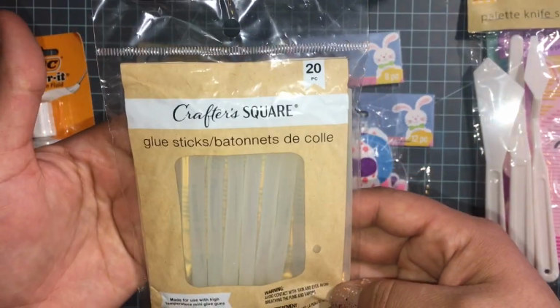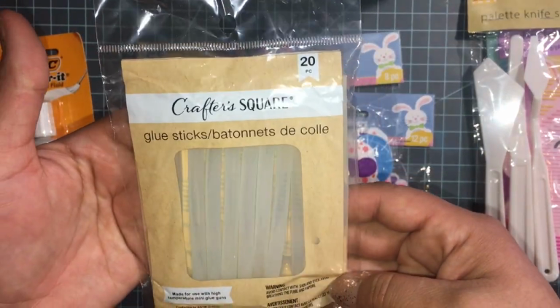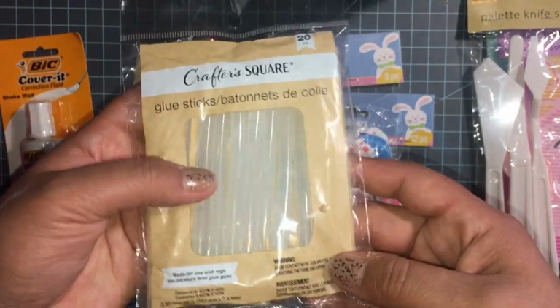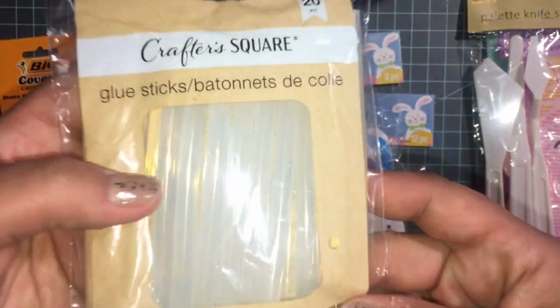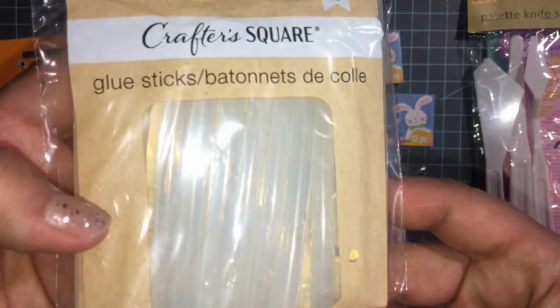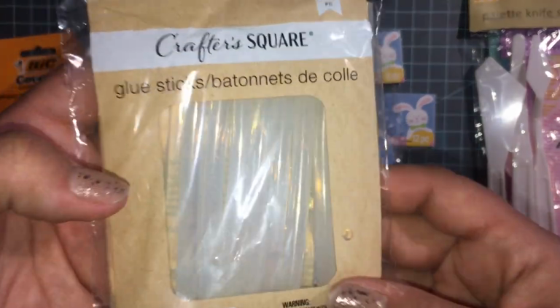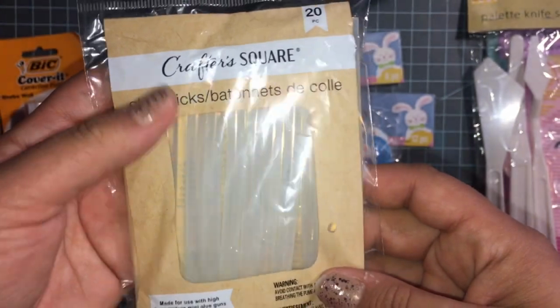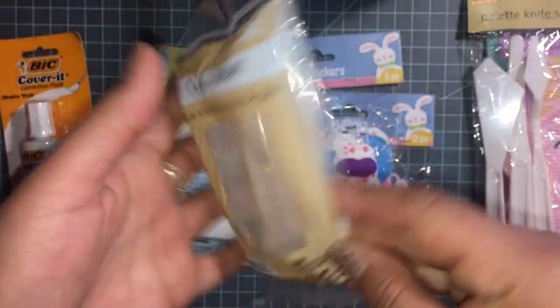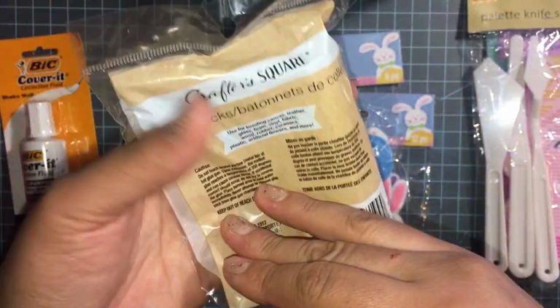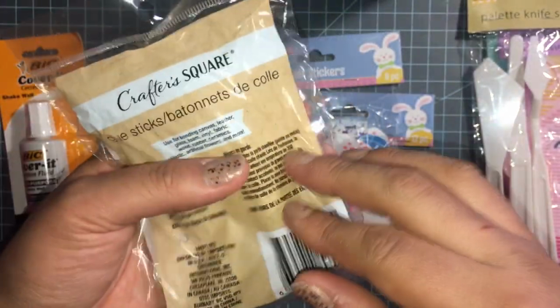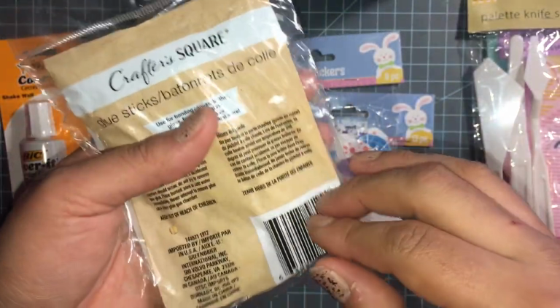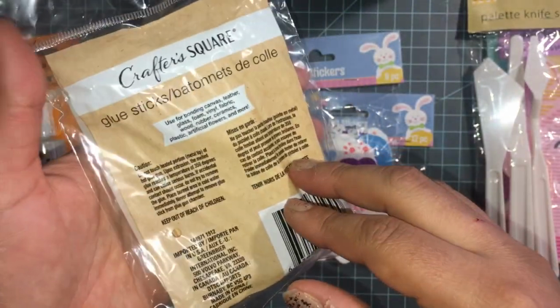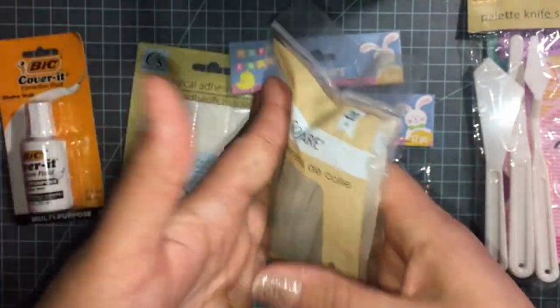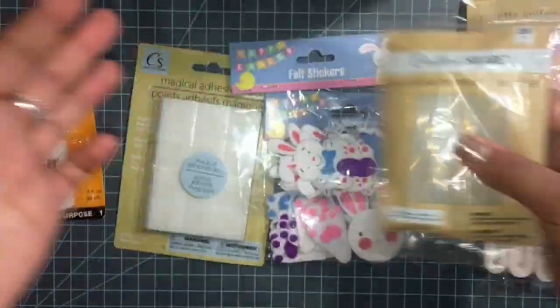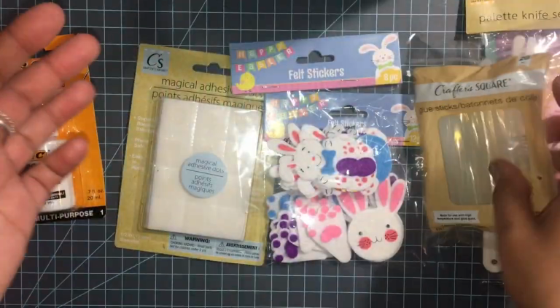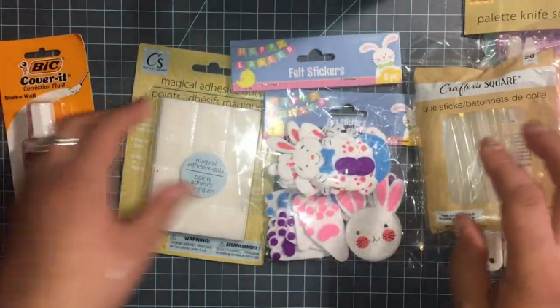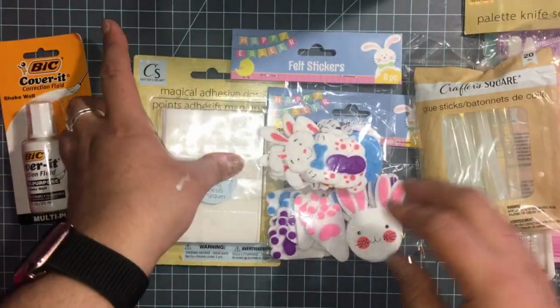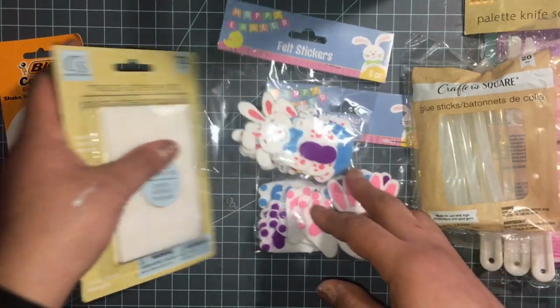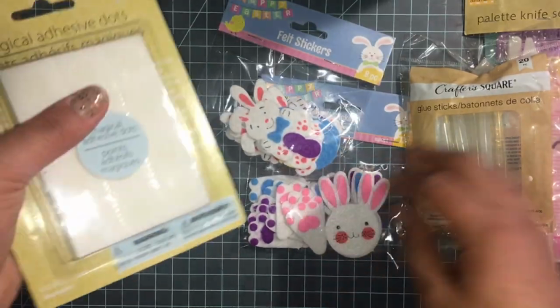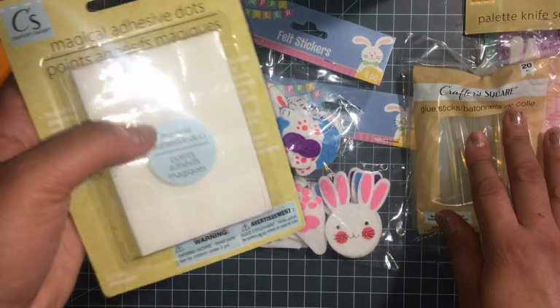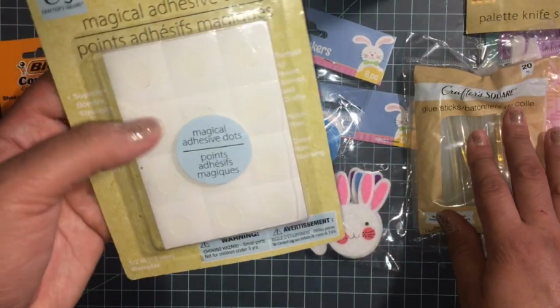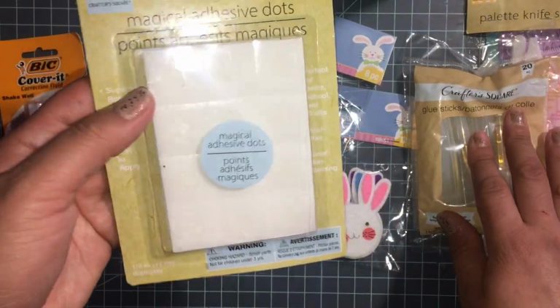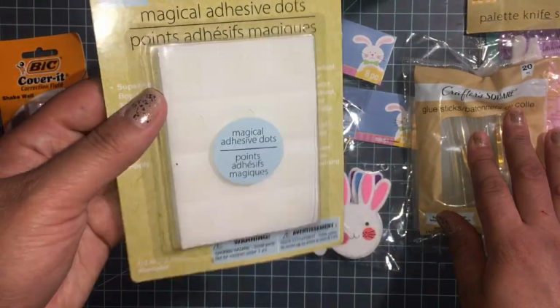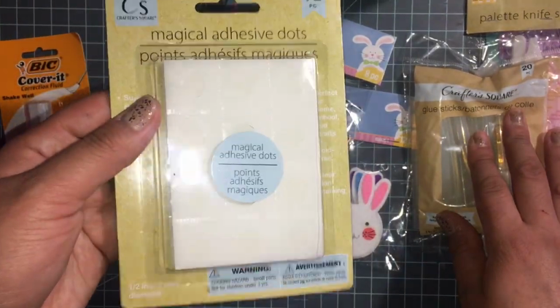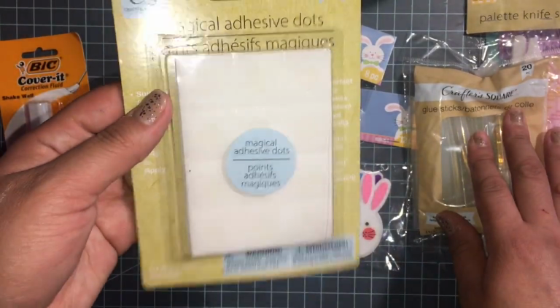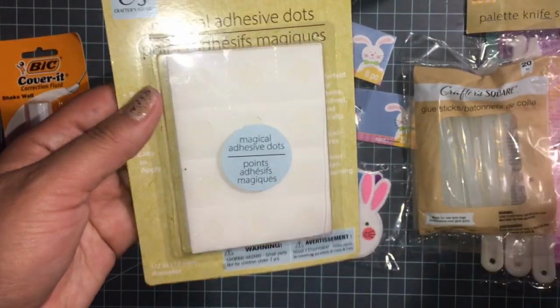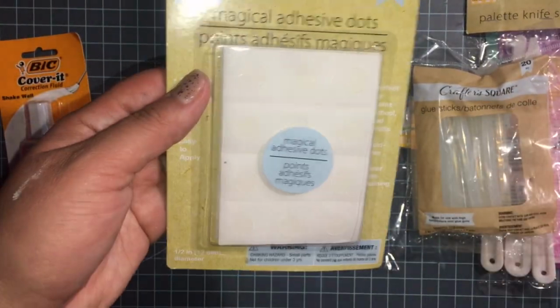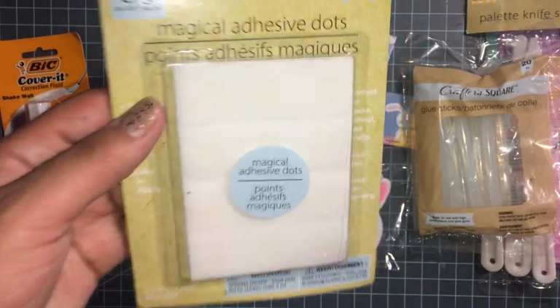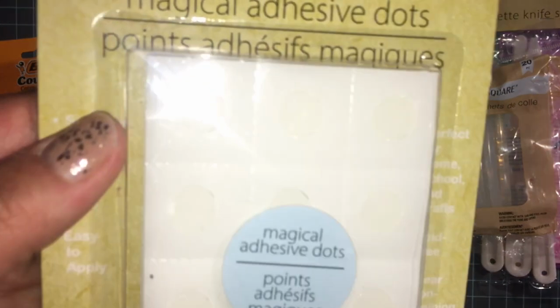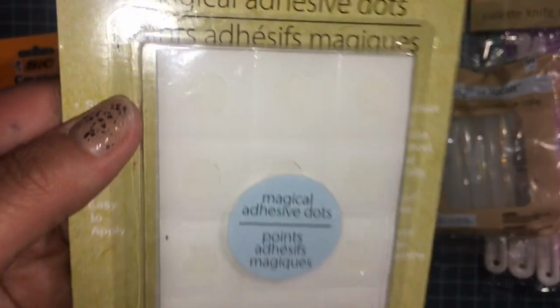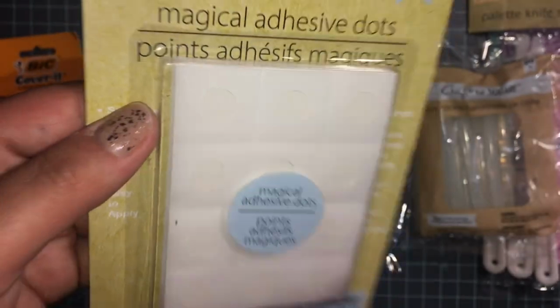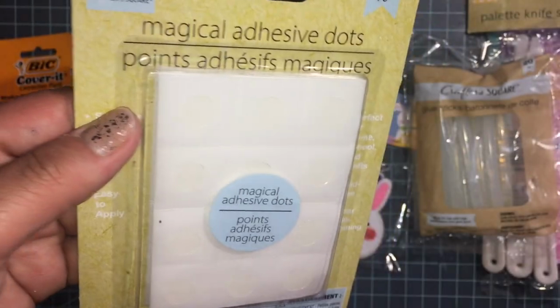Glue sticks — every time I see them I get a bag because they're more expensive somewhere else. This is actually the first time I'm seeing all kinds of different stuff in this Dollar Tree, so I got some glue dots too.